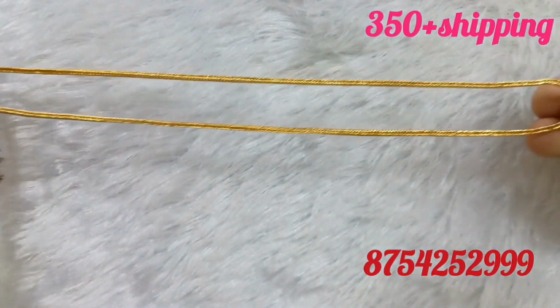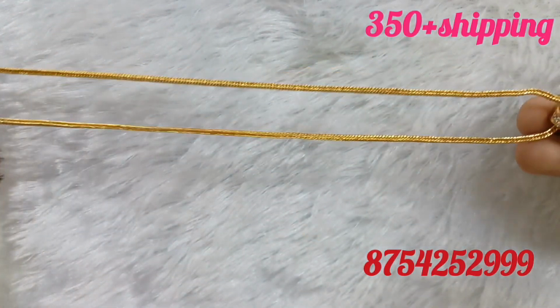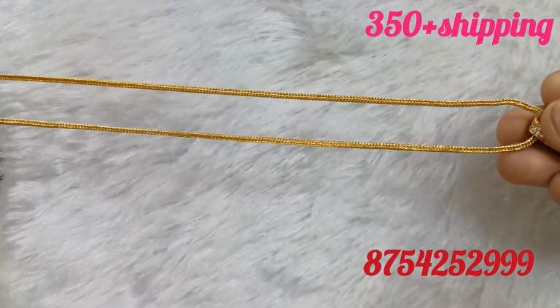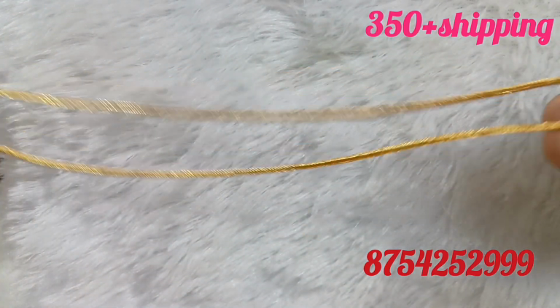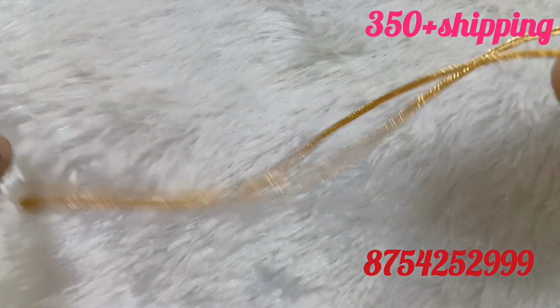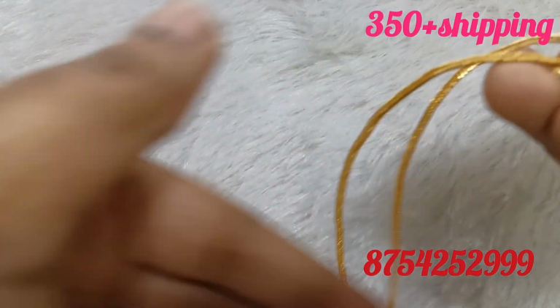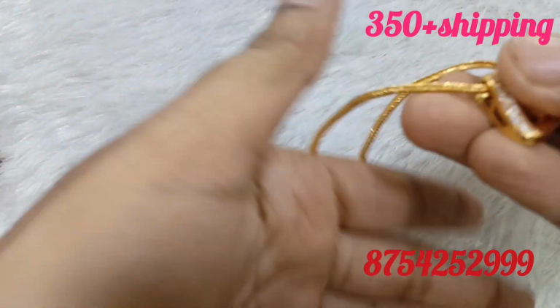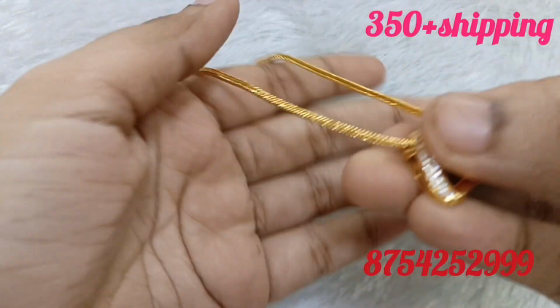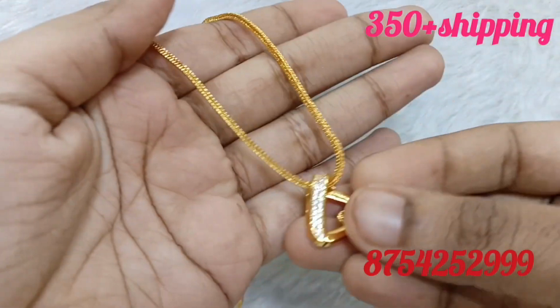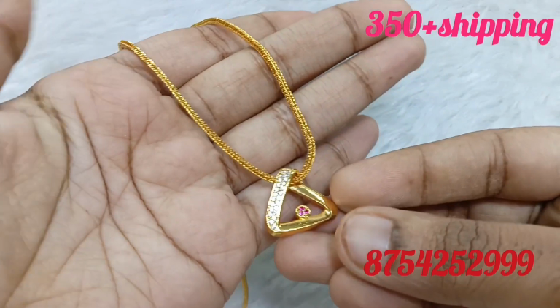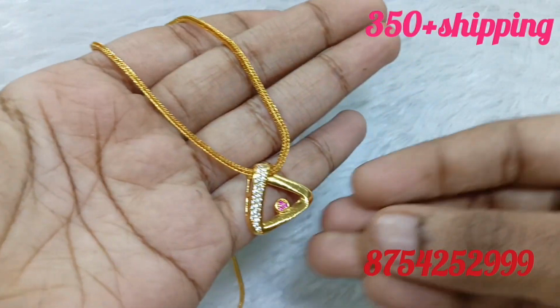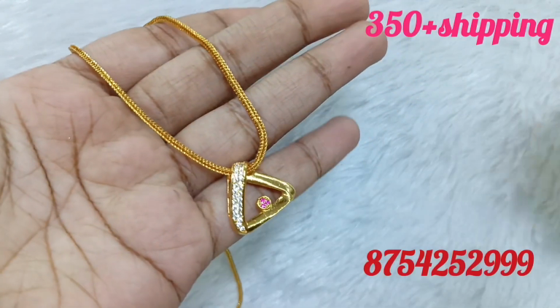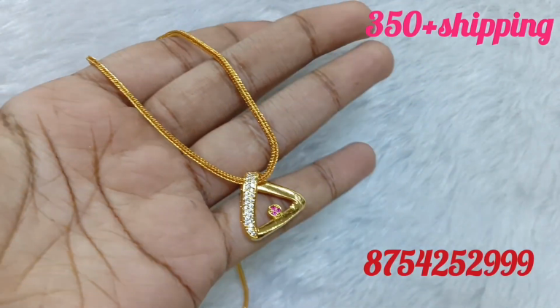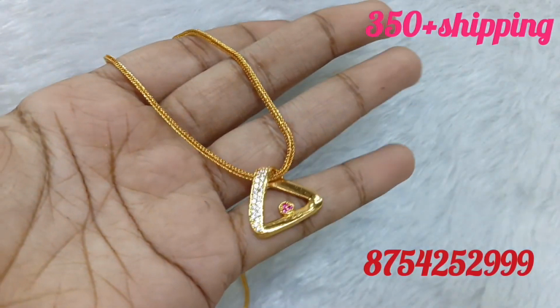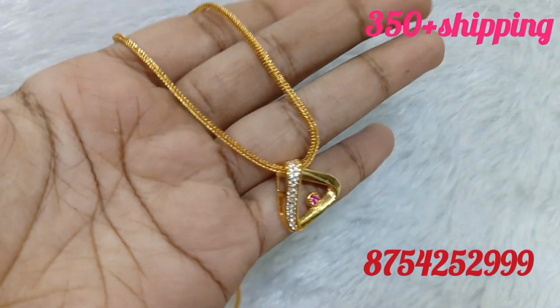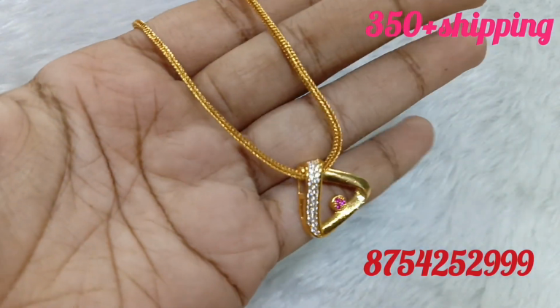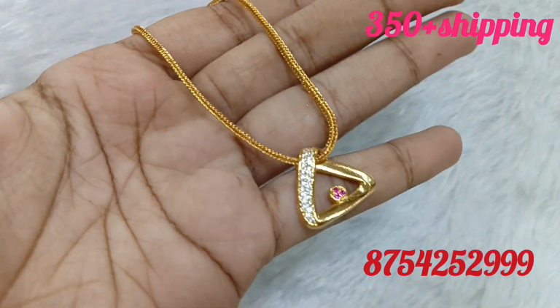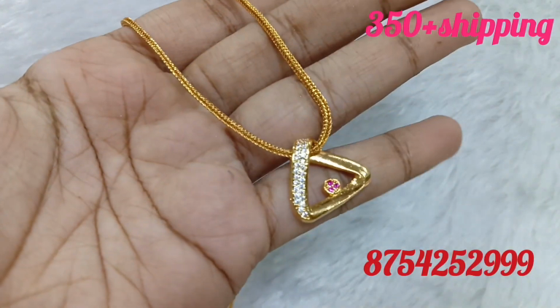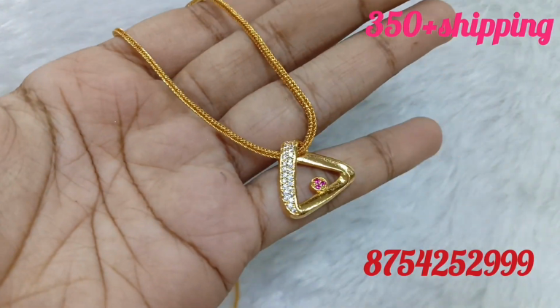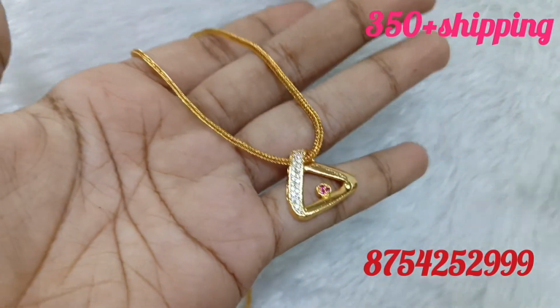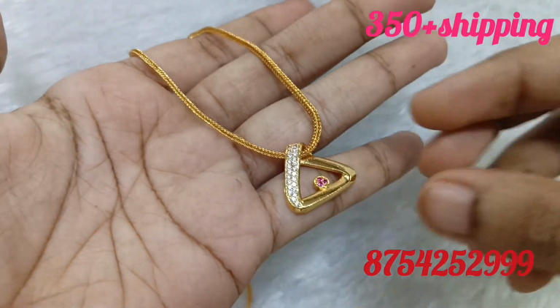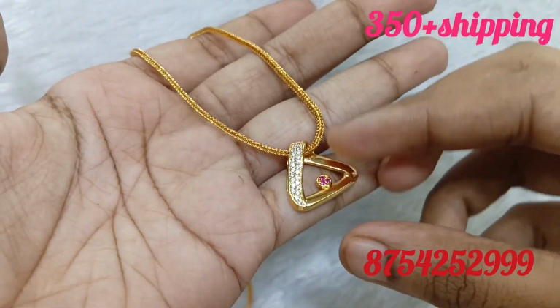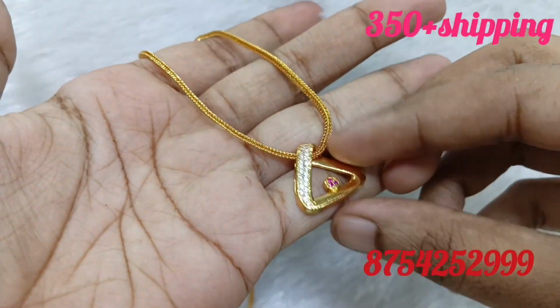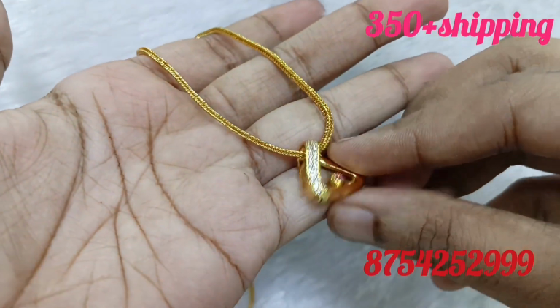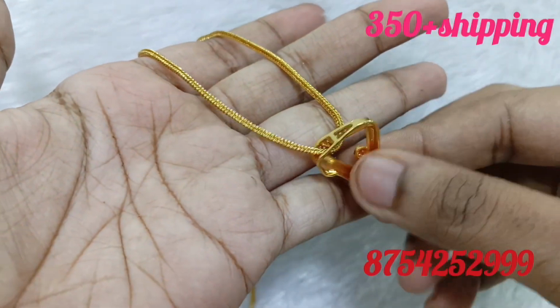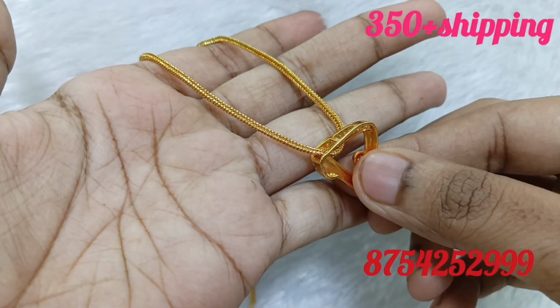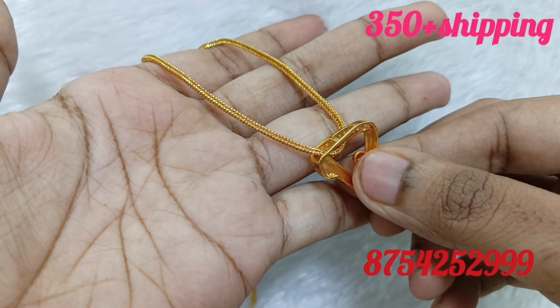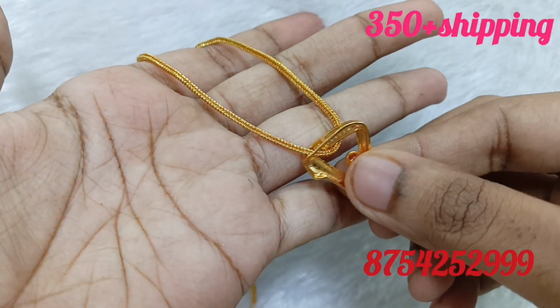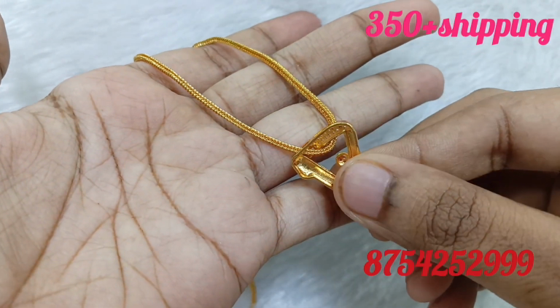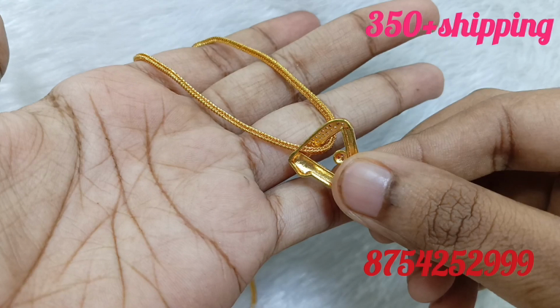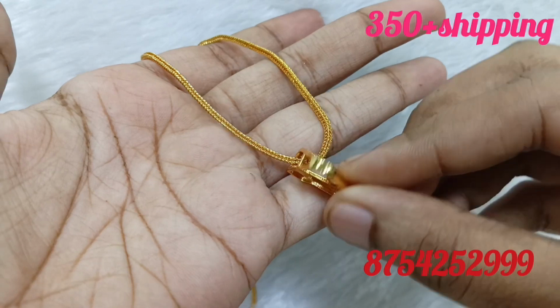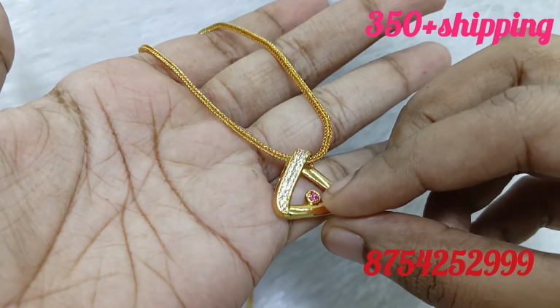We don't have a cash on delivery option. We are going to do G-Pay or Phone Pay. Dispatch time is 2 to 3 days.